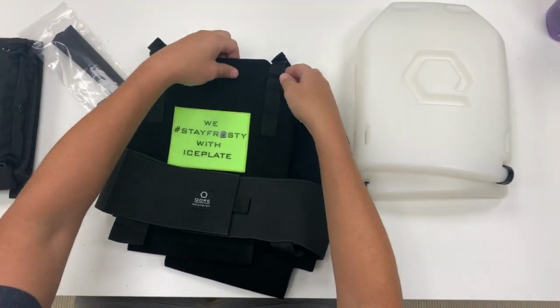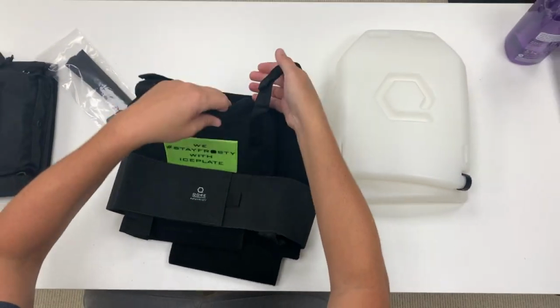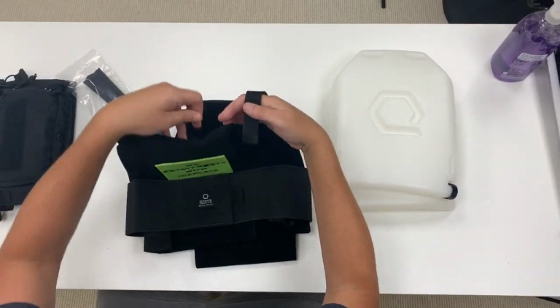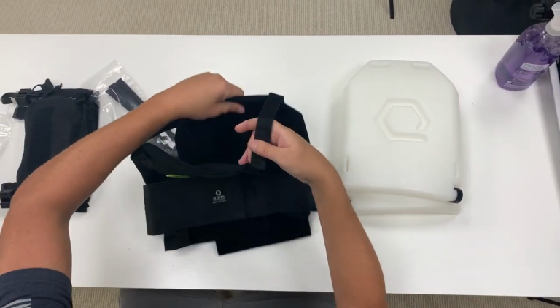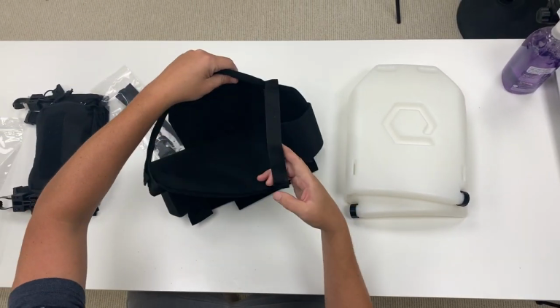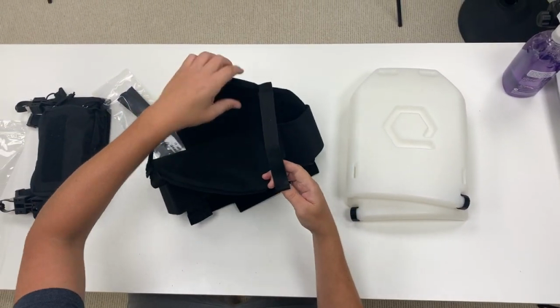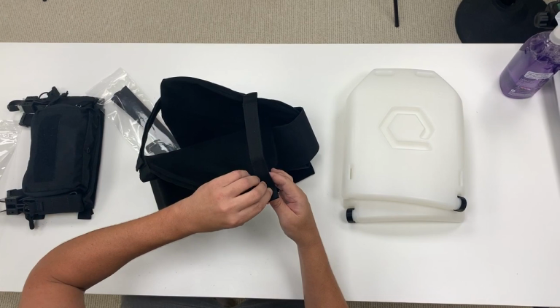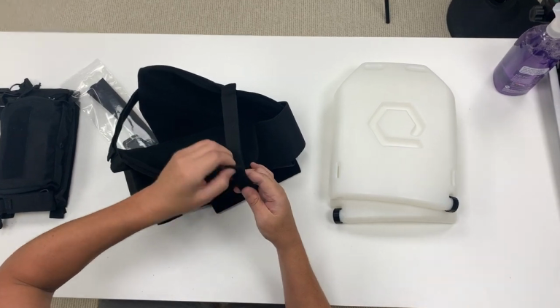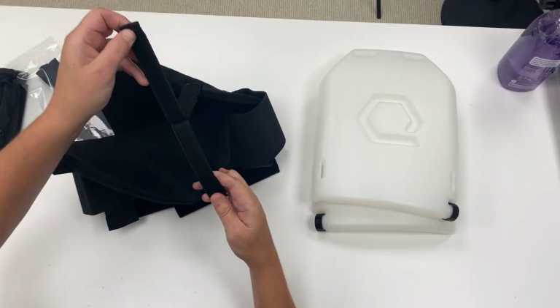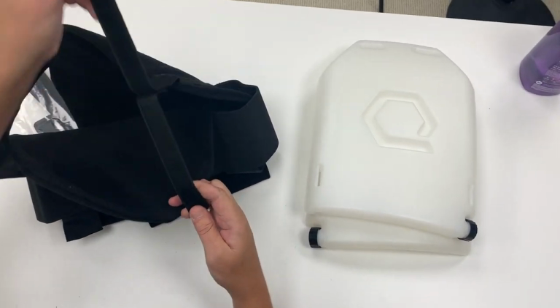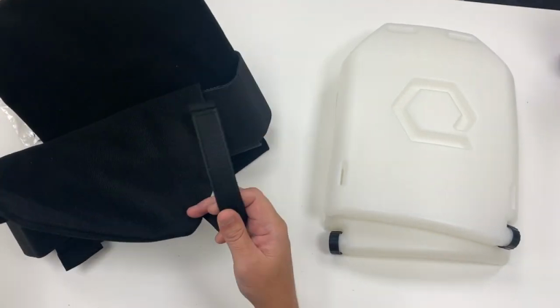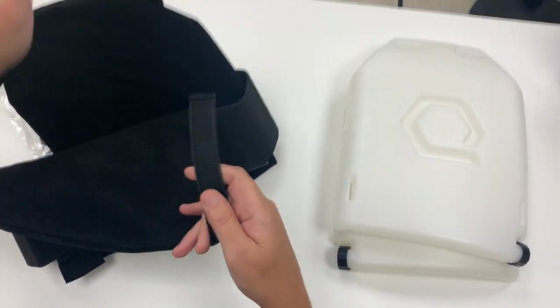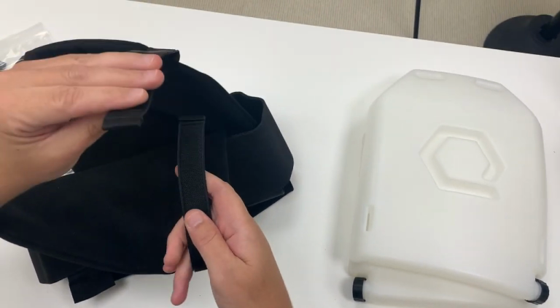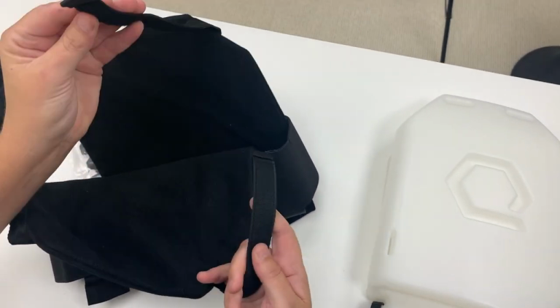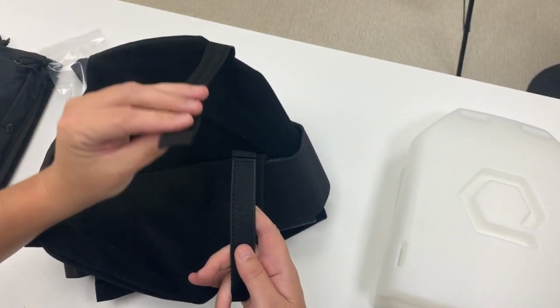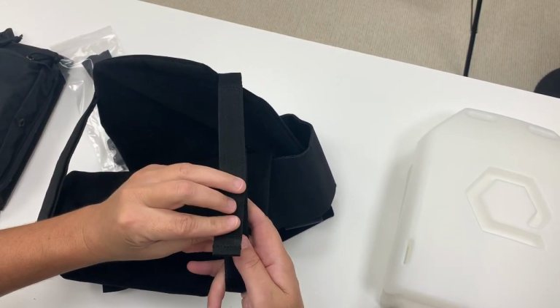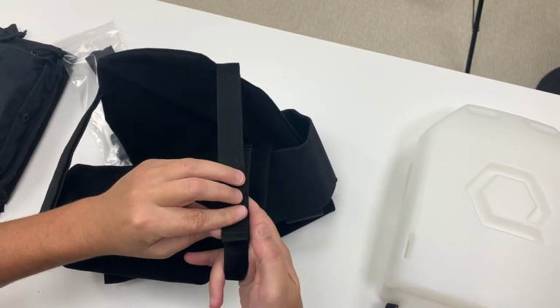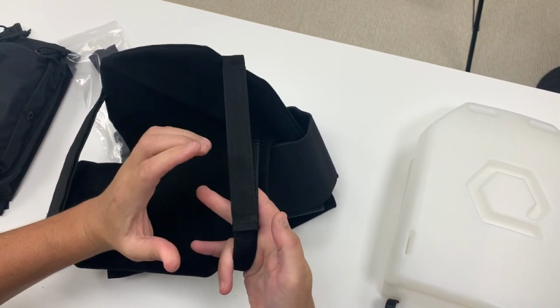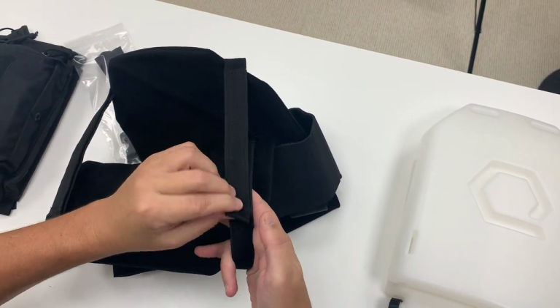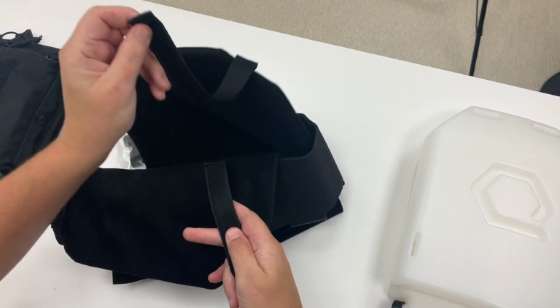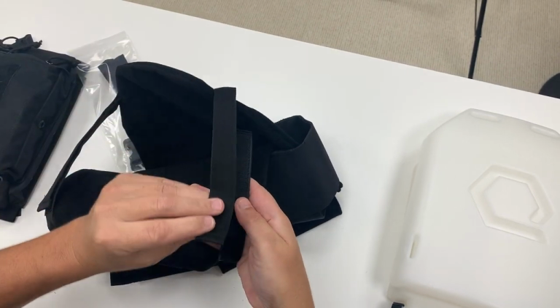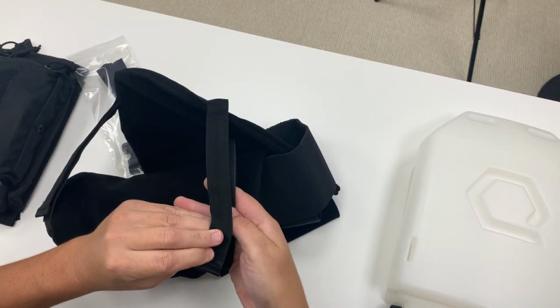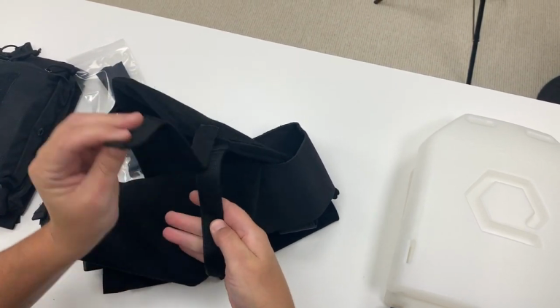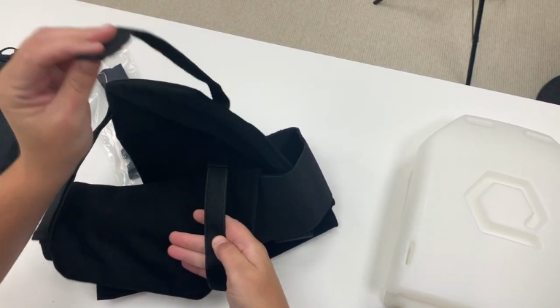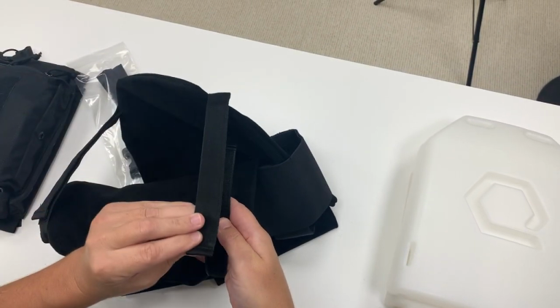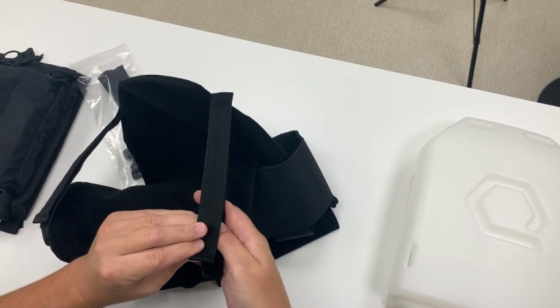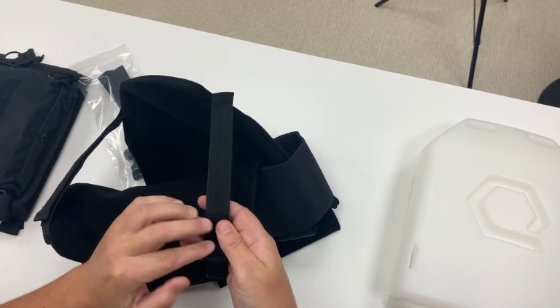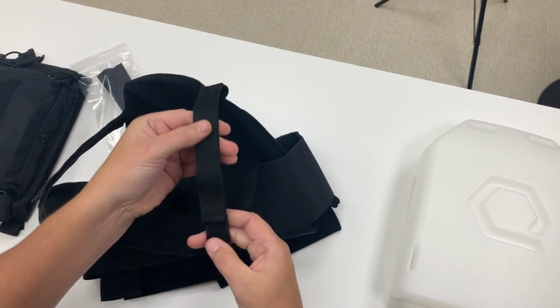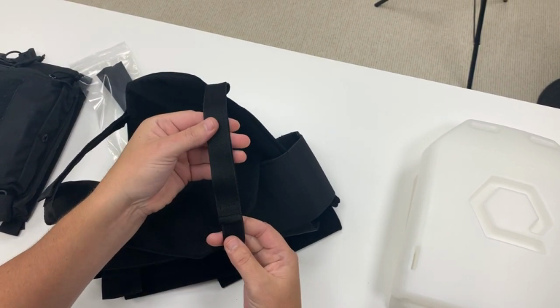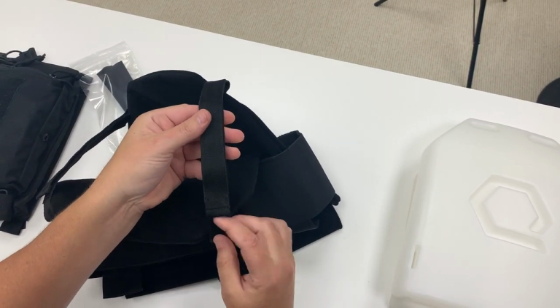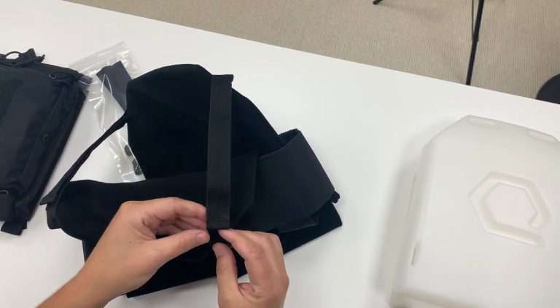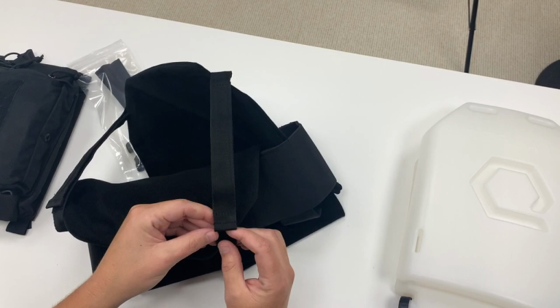The shoulder straps — to adjust those, you'll see these are also velcro. Once I have the vest on I will adjust the length of the shoulder straps accordingly, mark the position, and secure them in place.